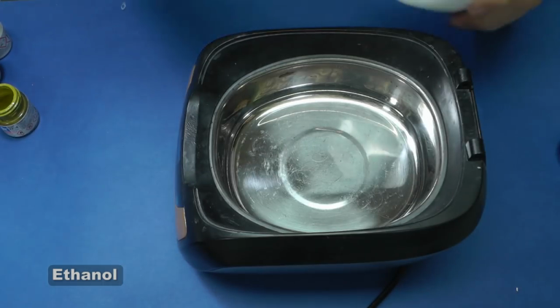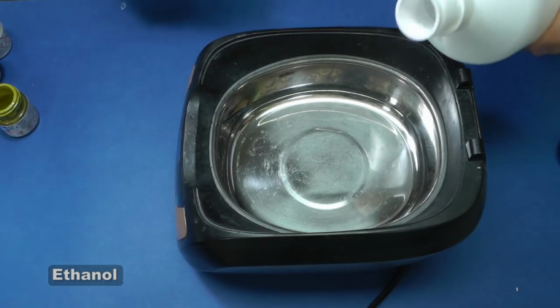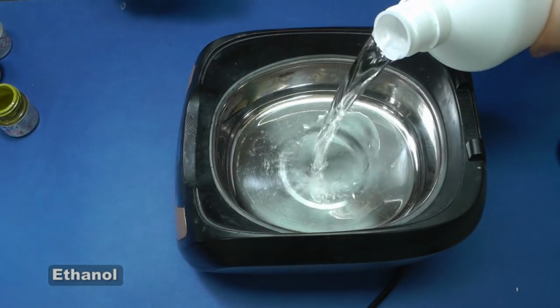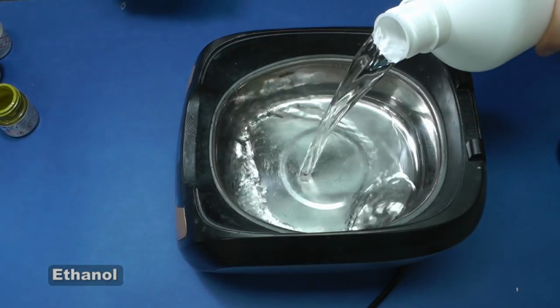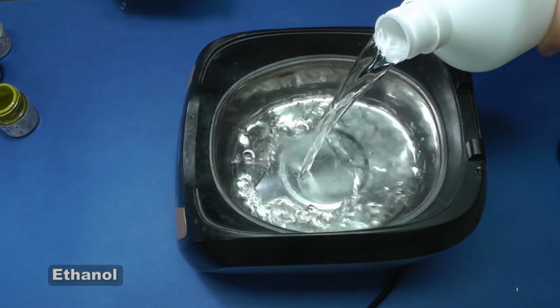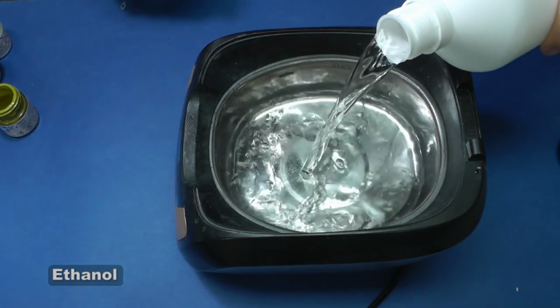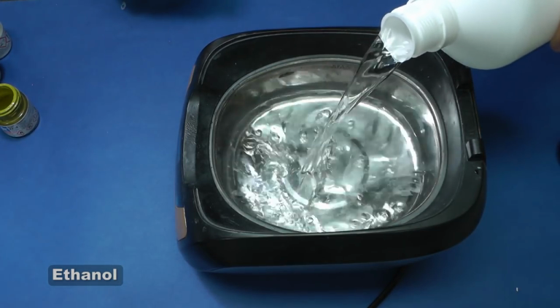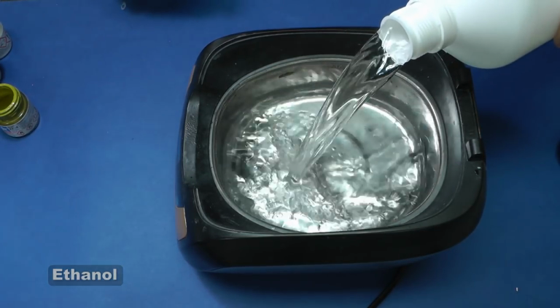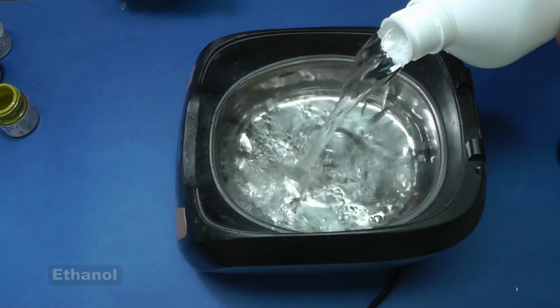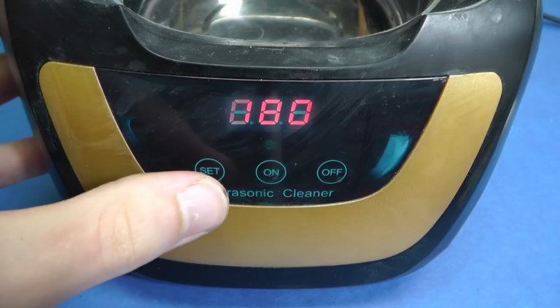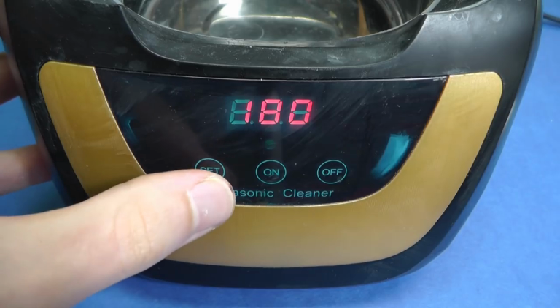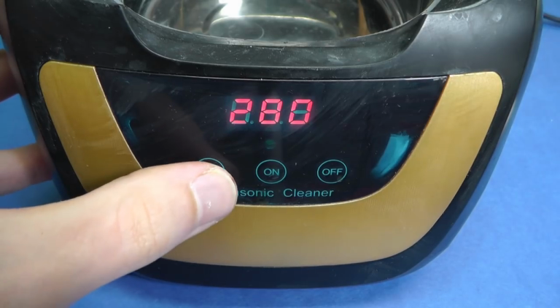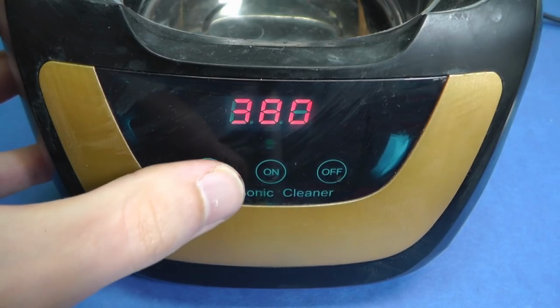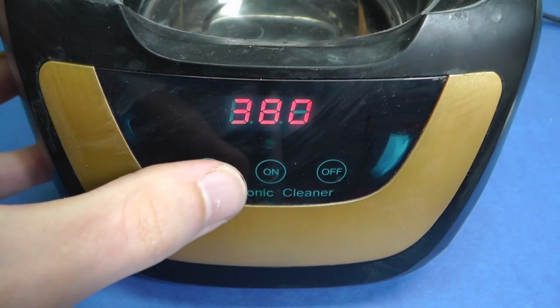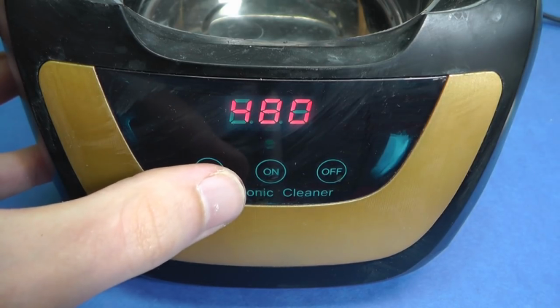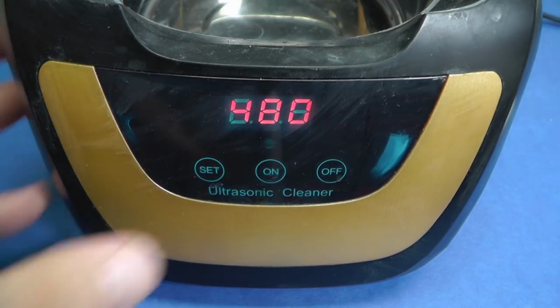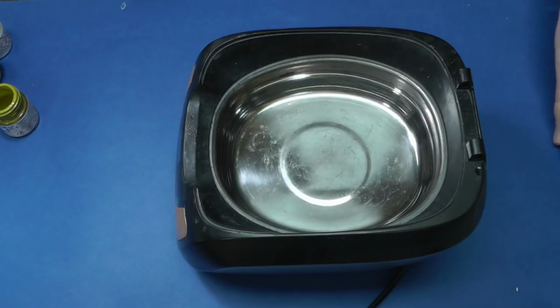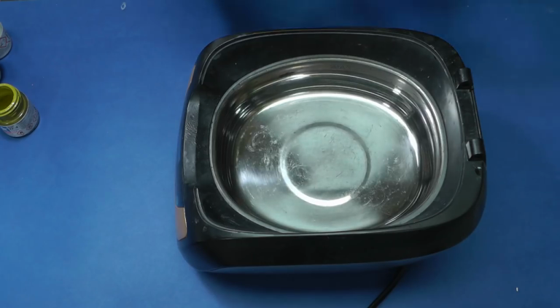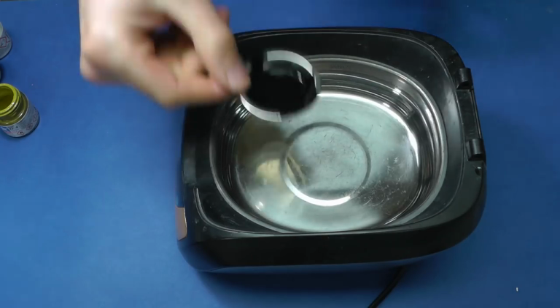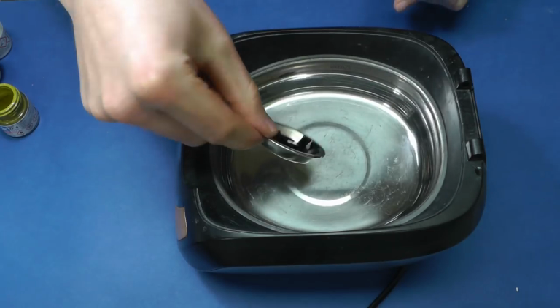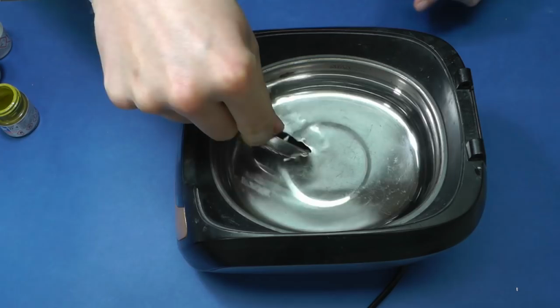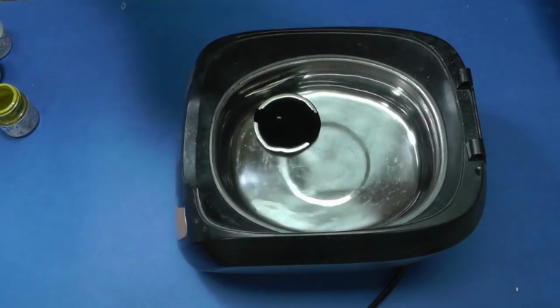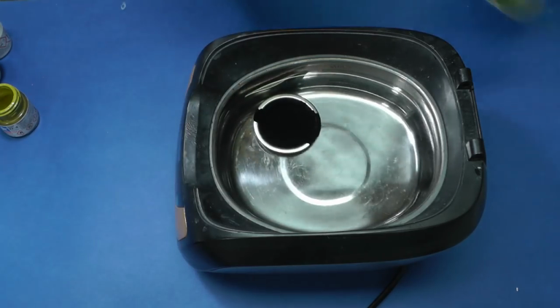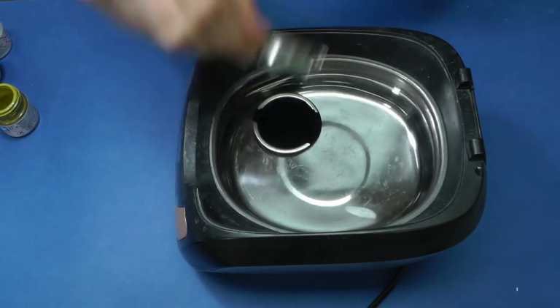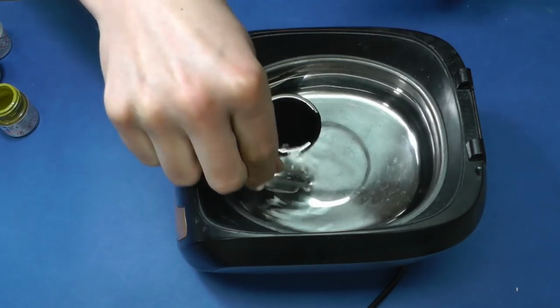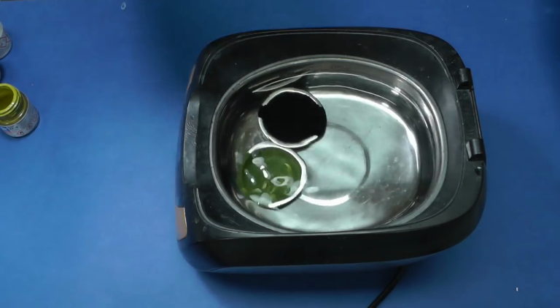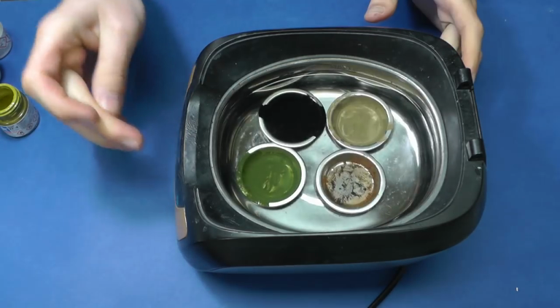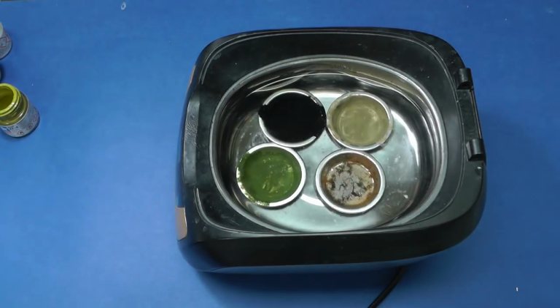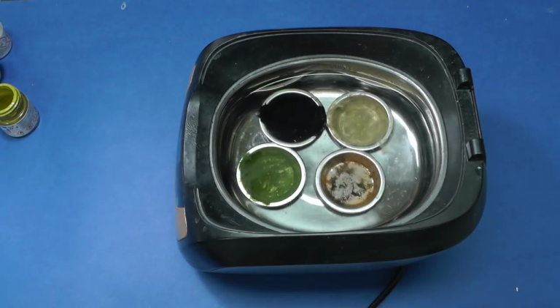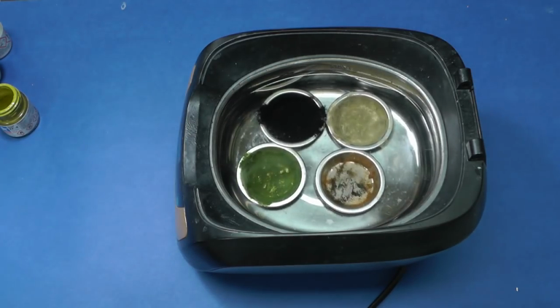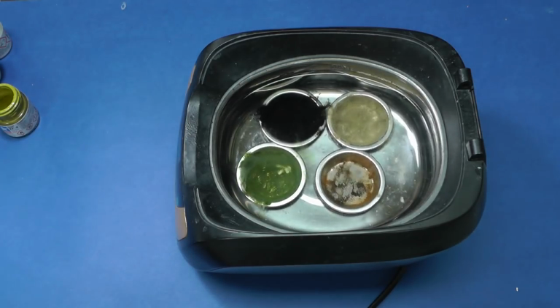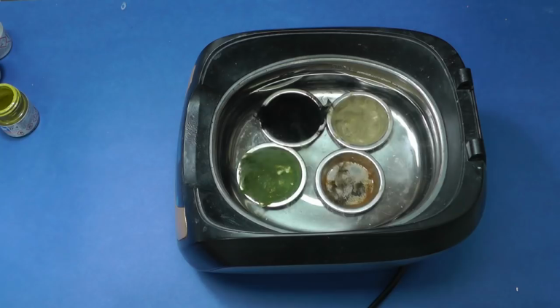So let's try ethanol. I pour thinner into the container. I set 8 minutes and let the ultrasonic cleaner do the rest. As you can see, it works quite well.